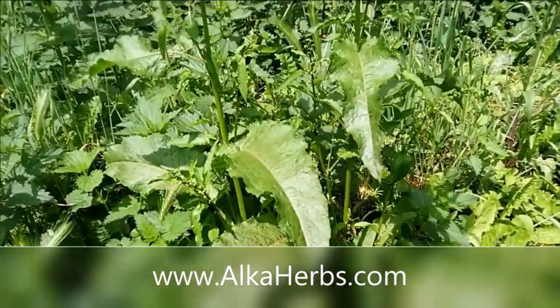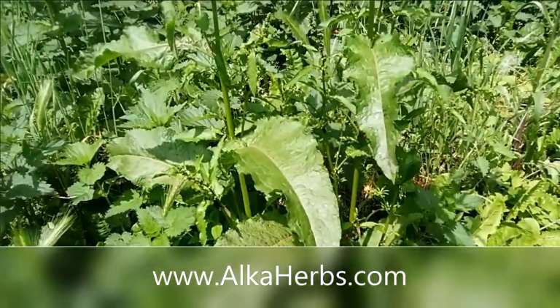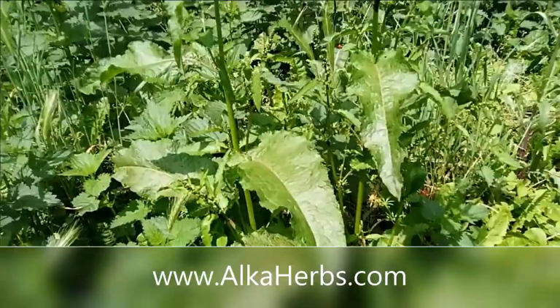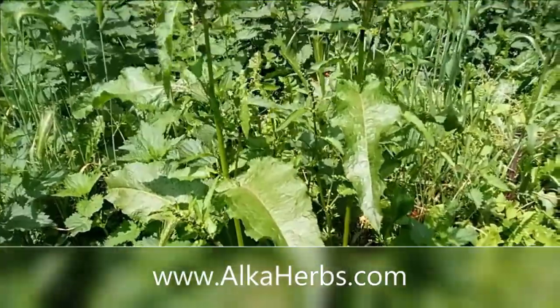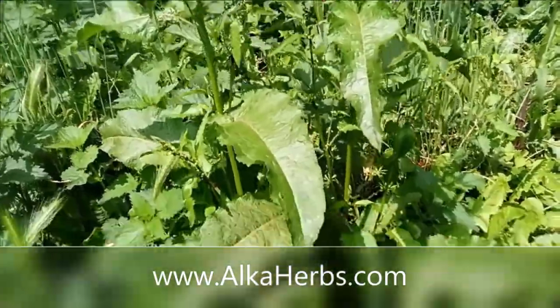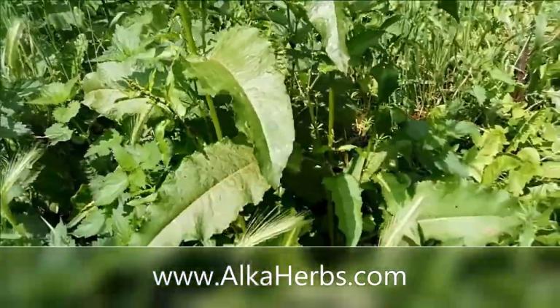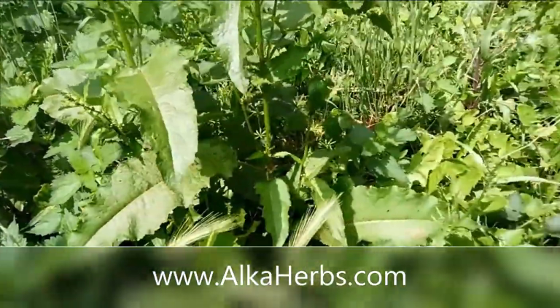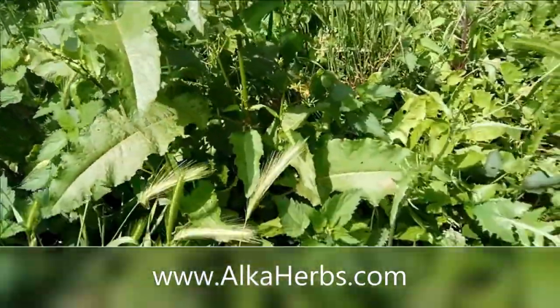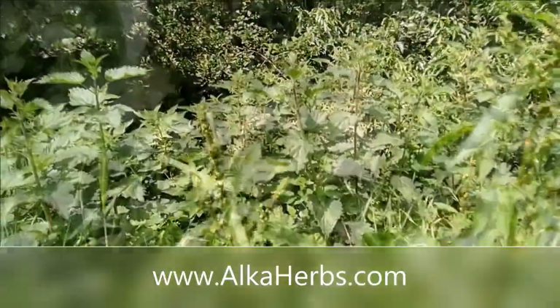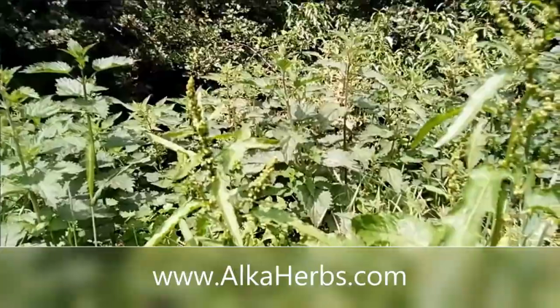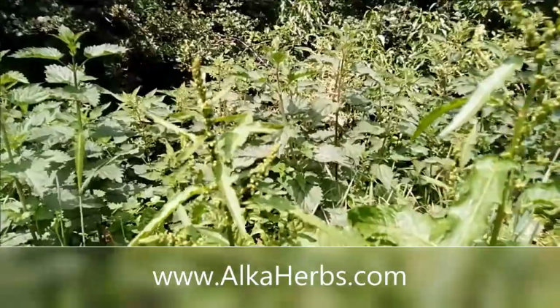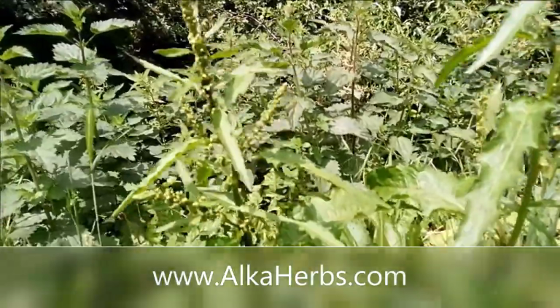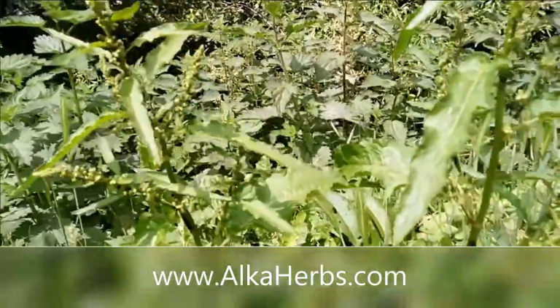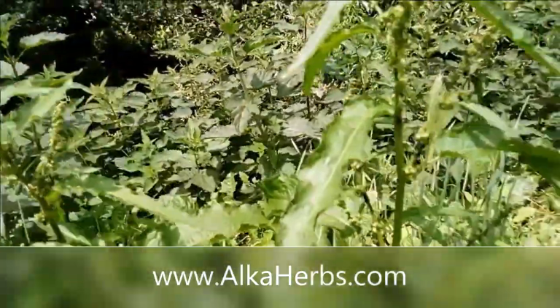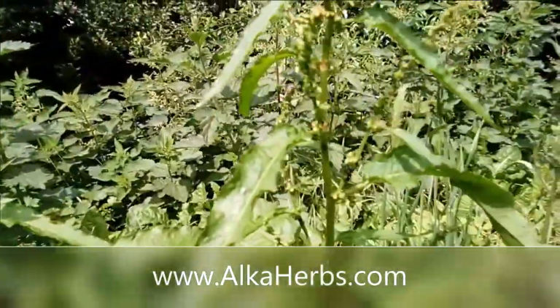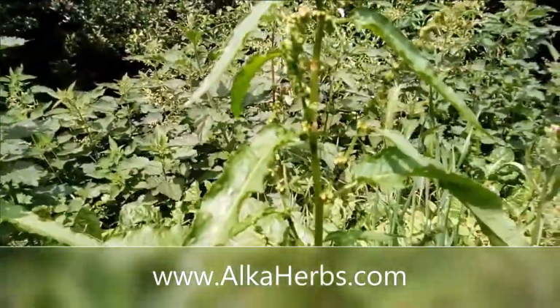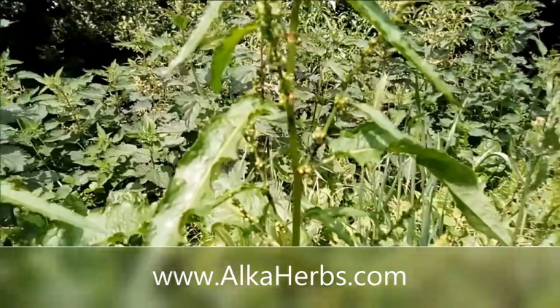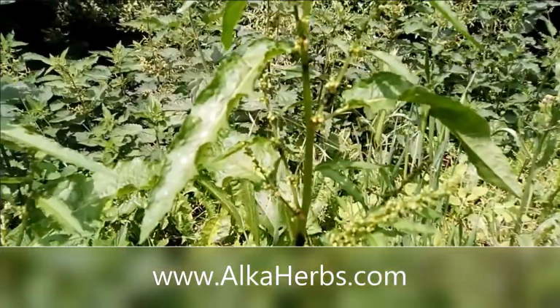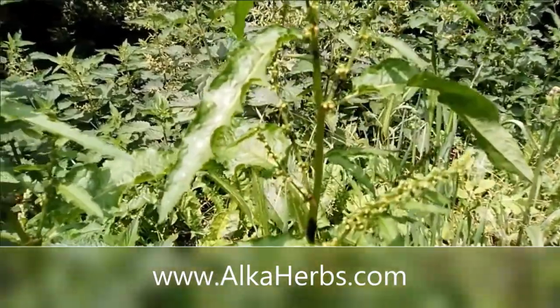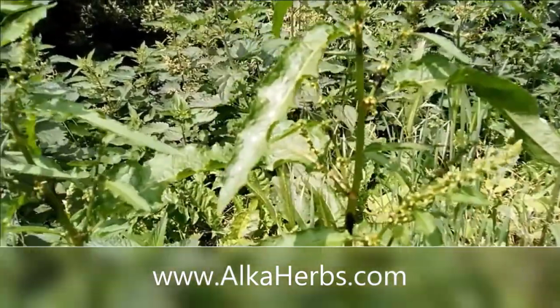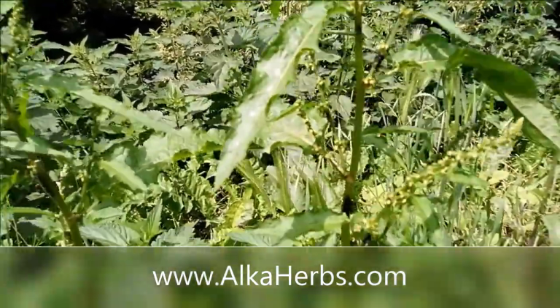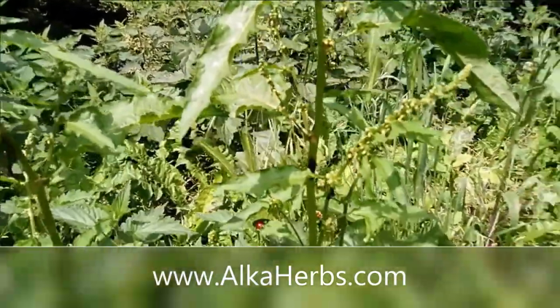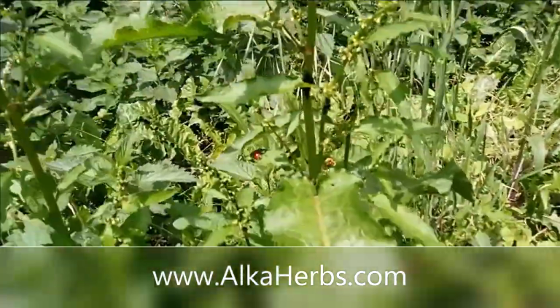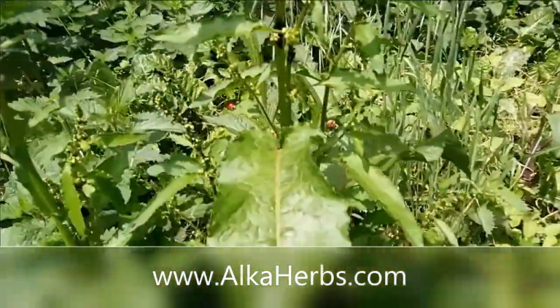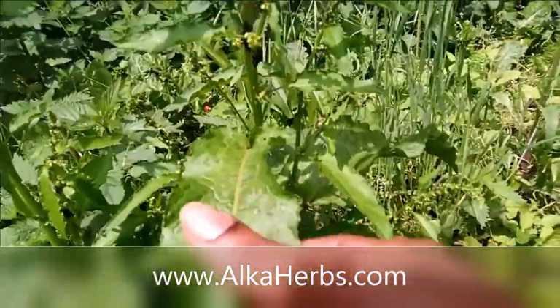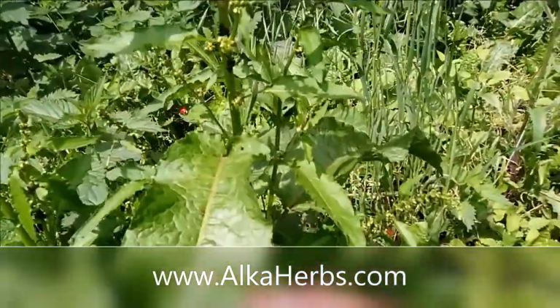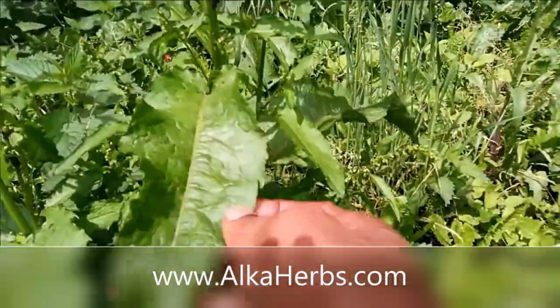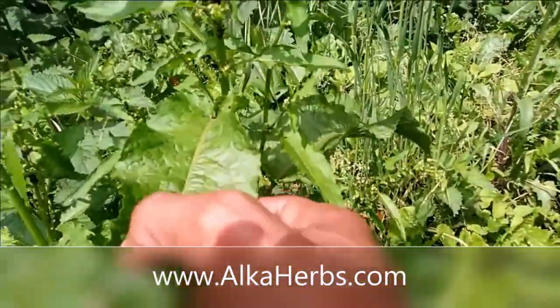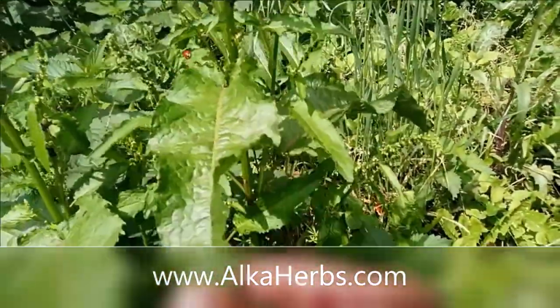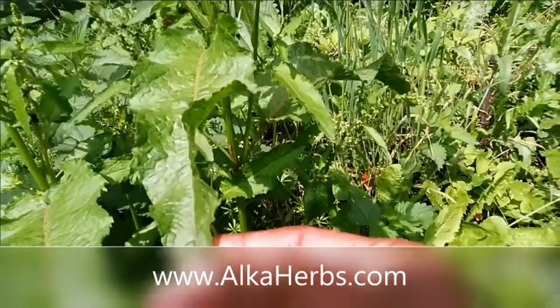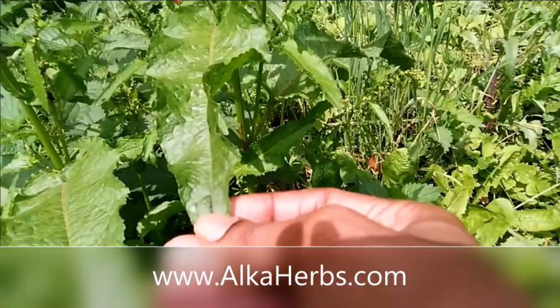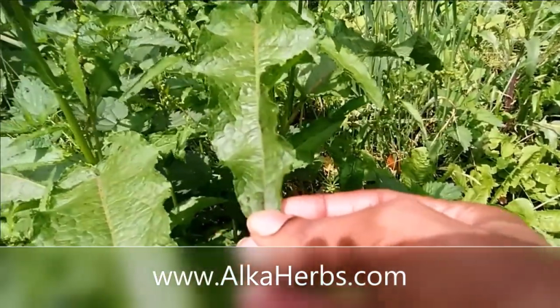You can use it both internally and externally. I just wanted to show you guys what it looks like — this is the leaf. Let me get a close-up of the leaf for you.